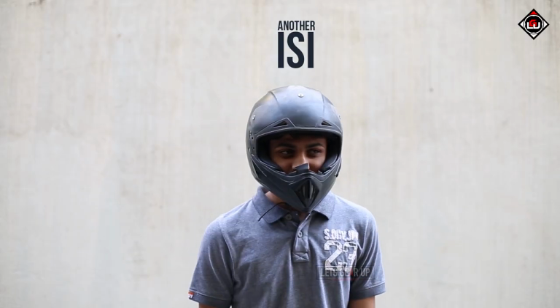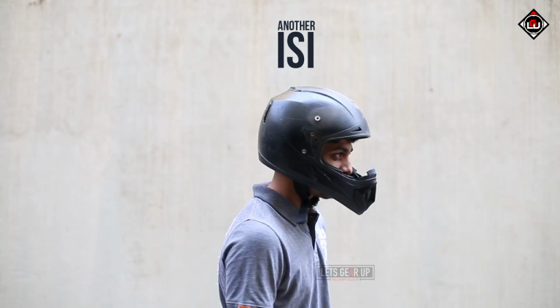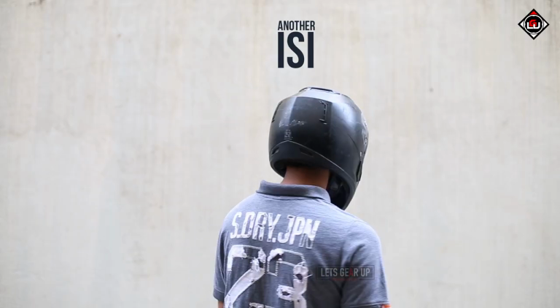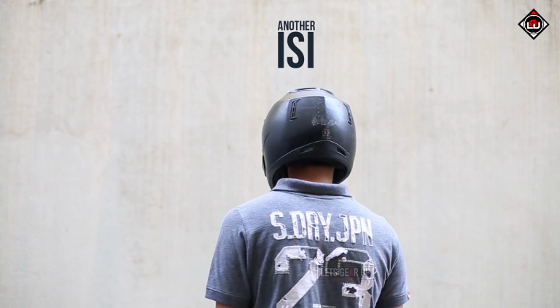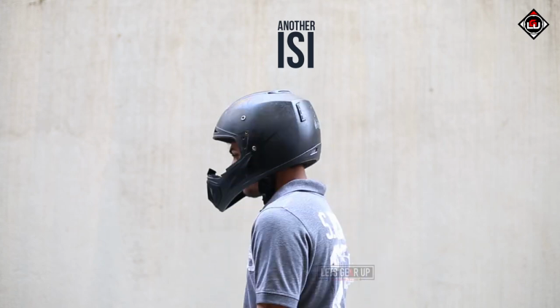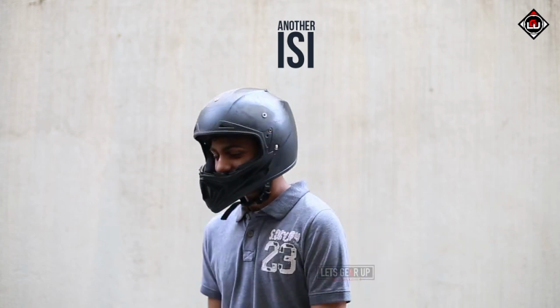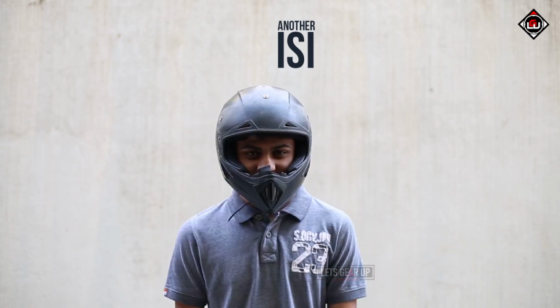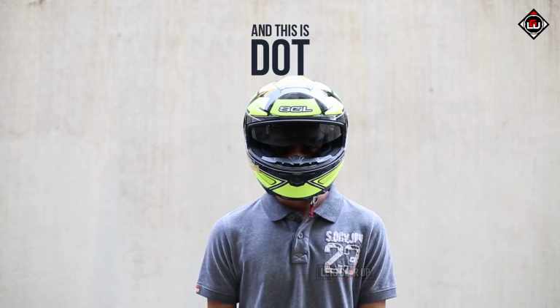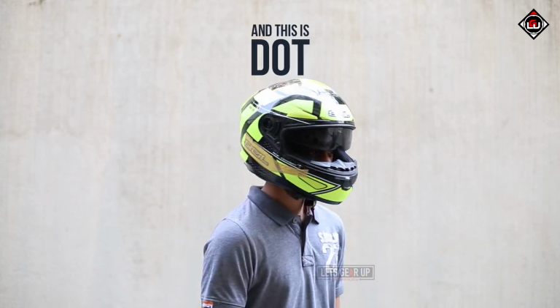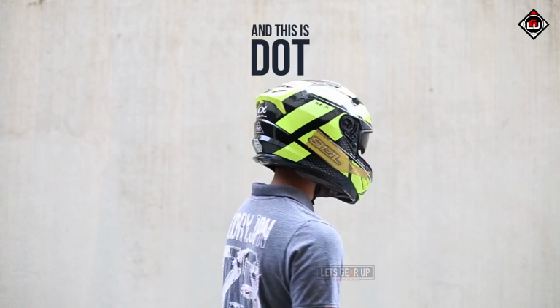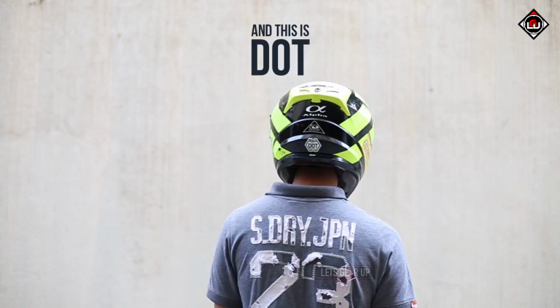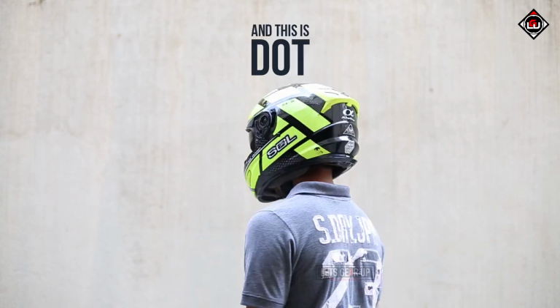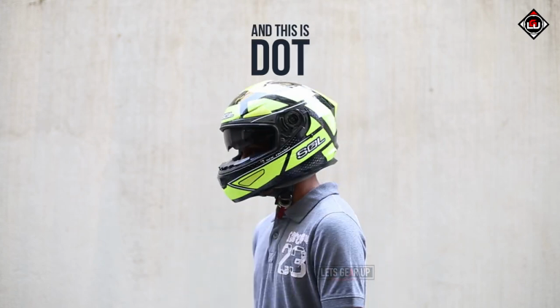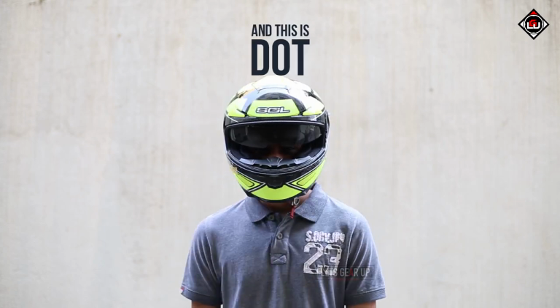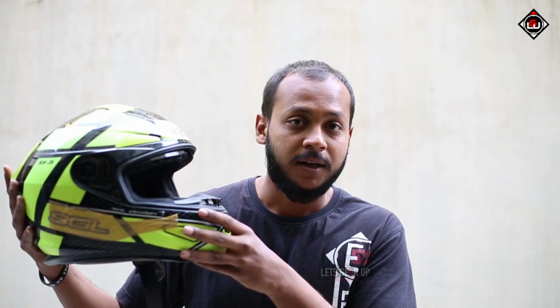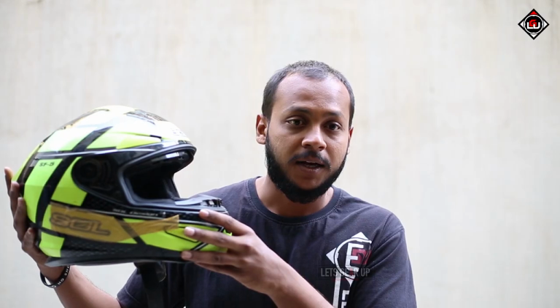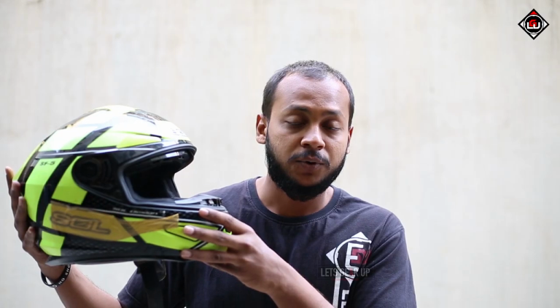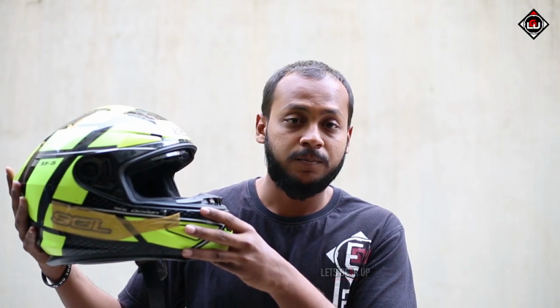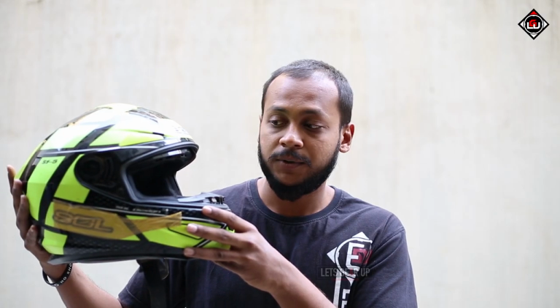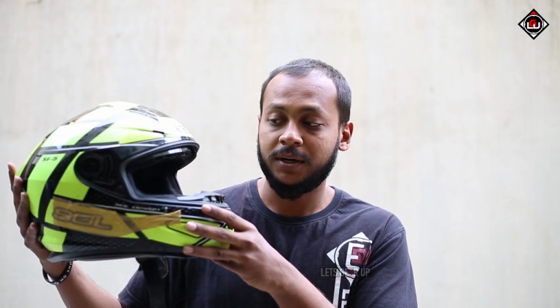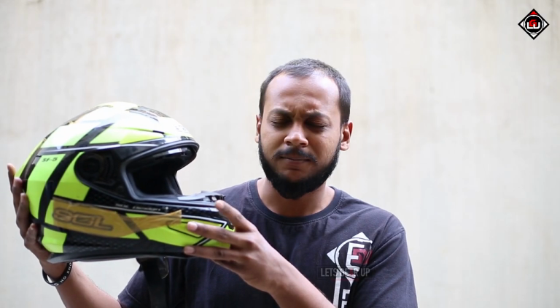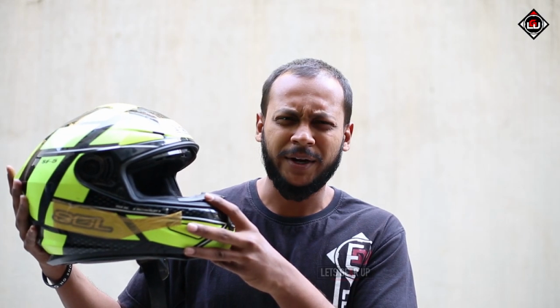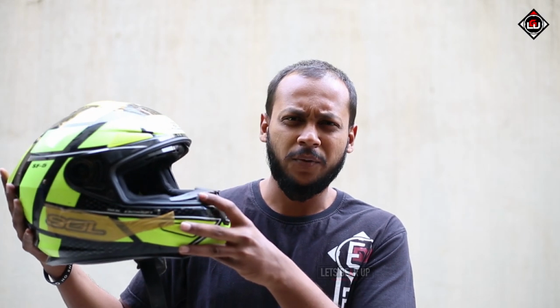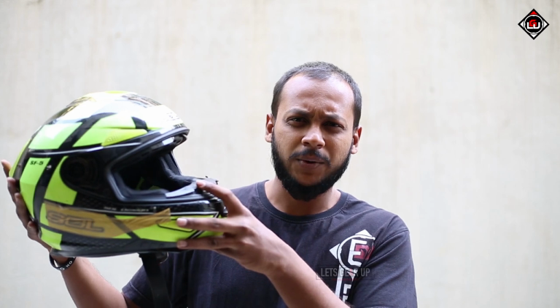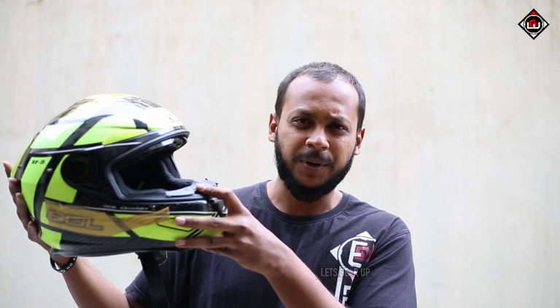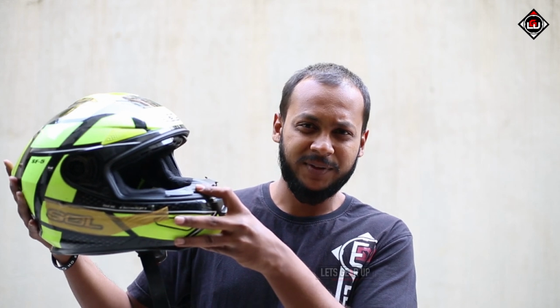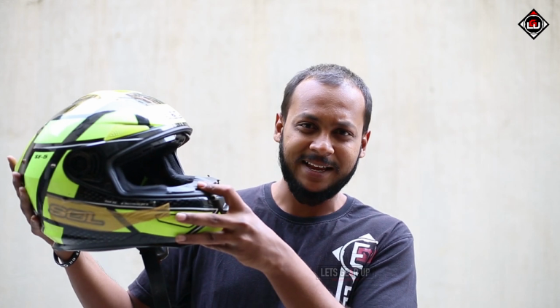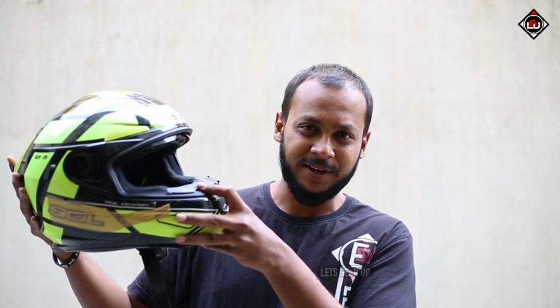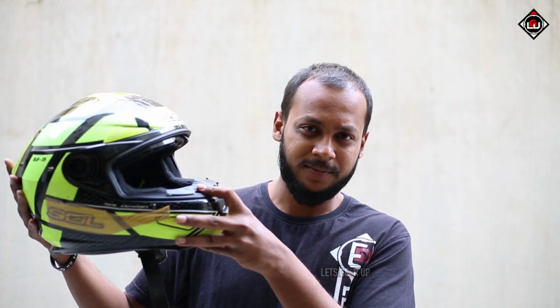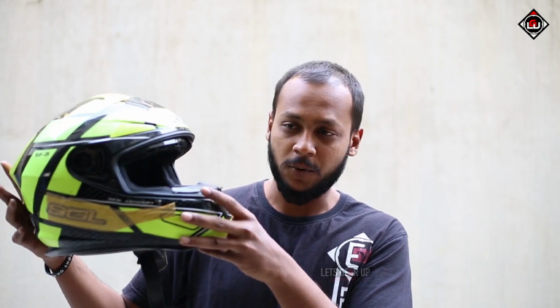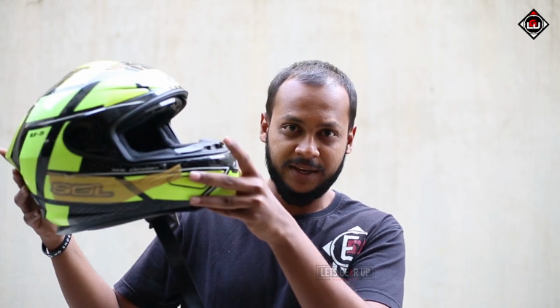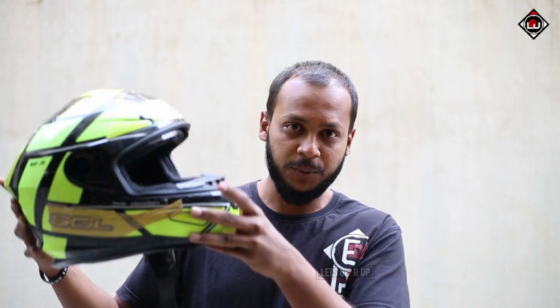So we got another ISI certified helmet, and this one is not certified. You are probably wondering how we are going to experiment with these helmets now — what are we up to?